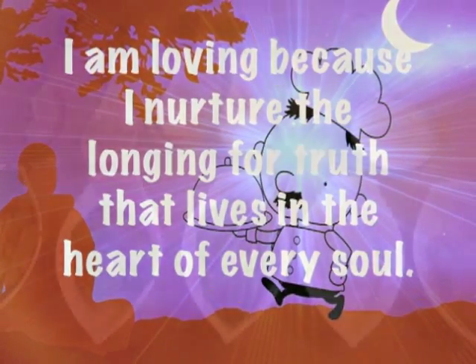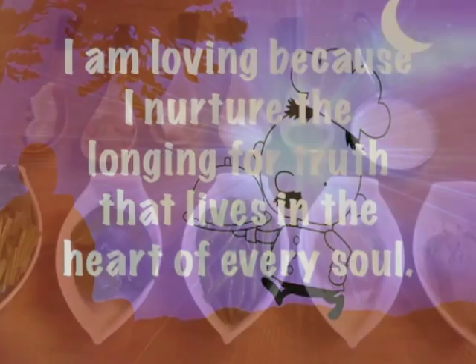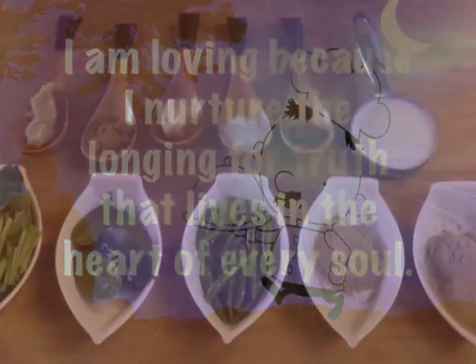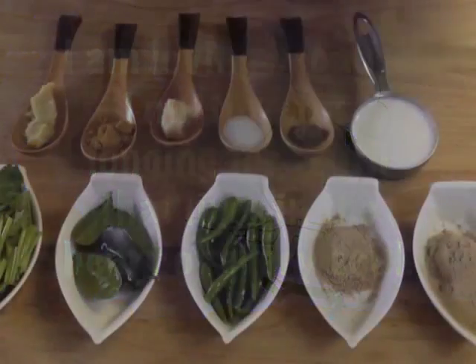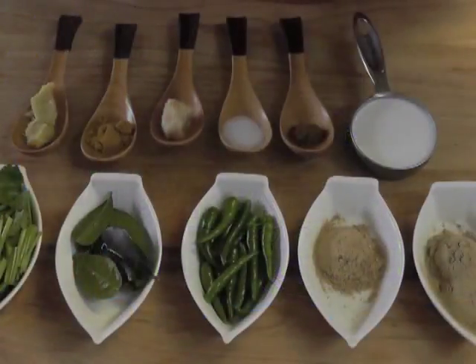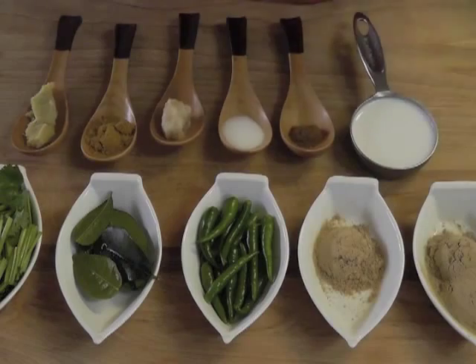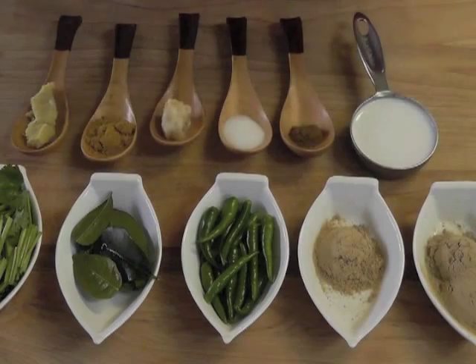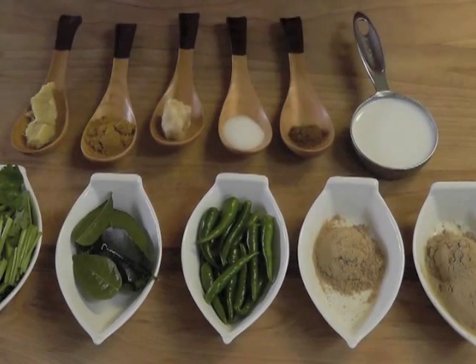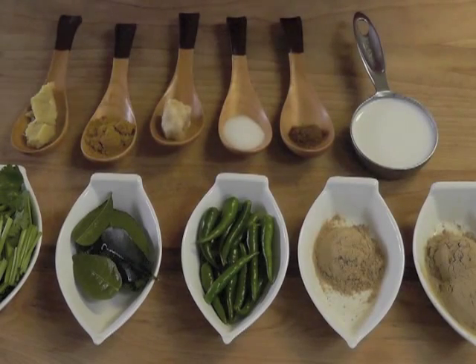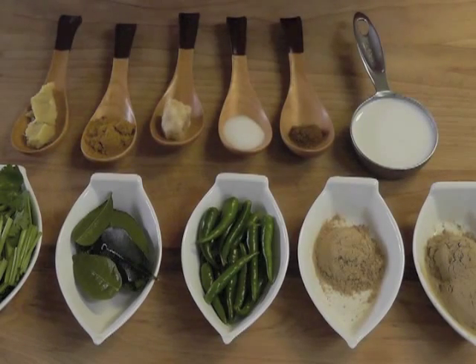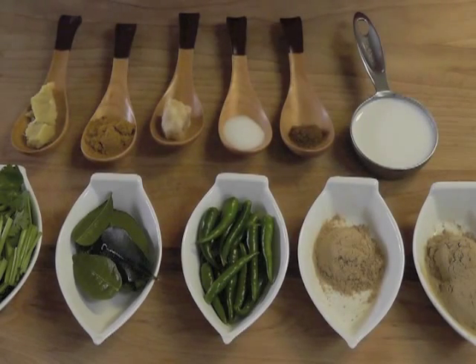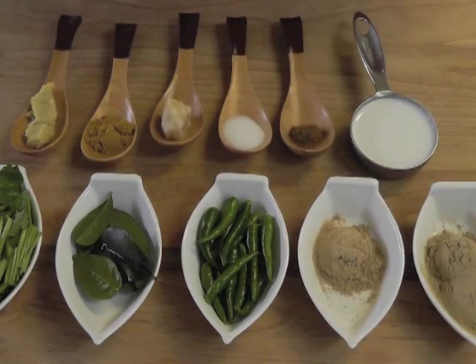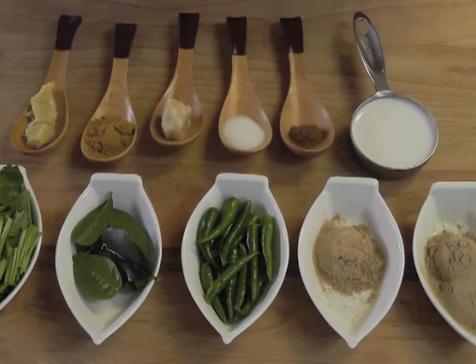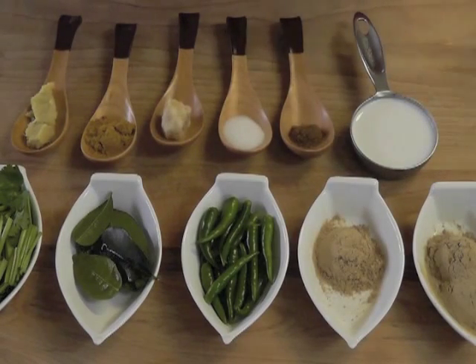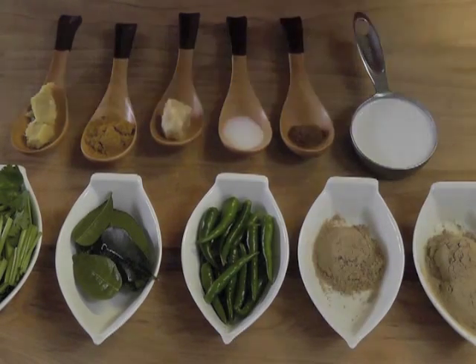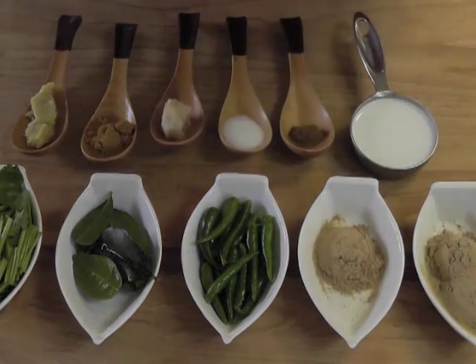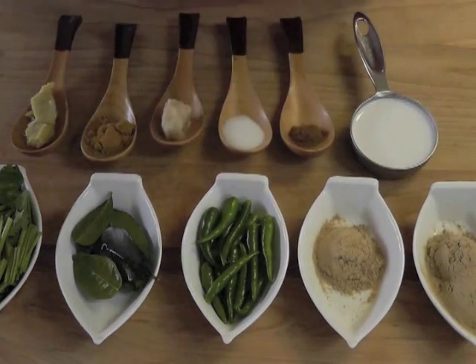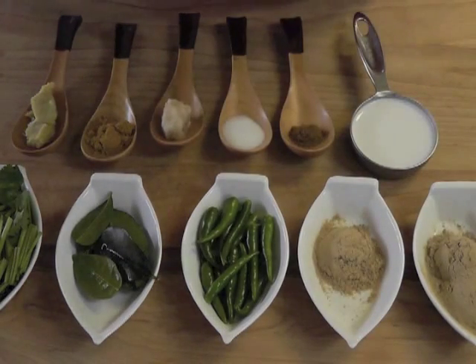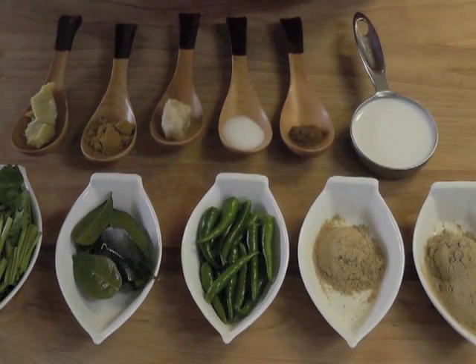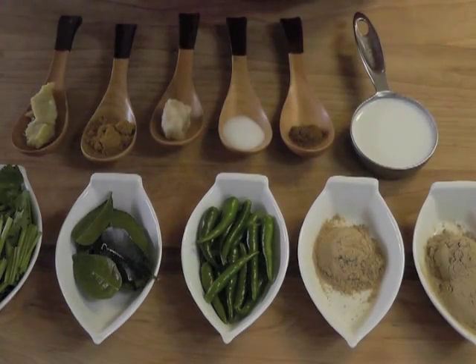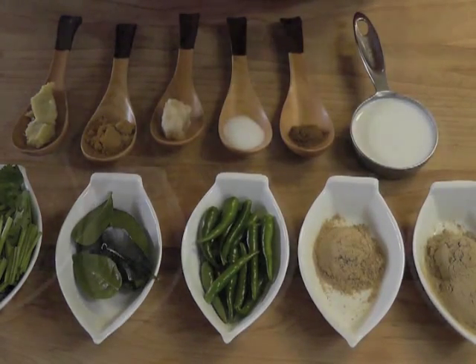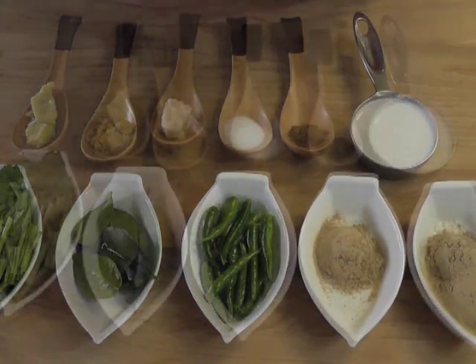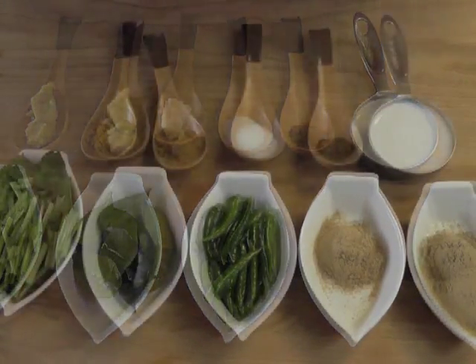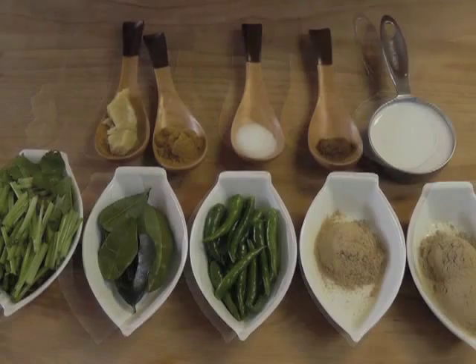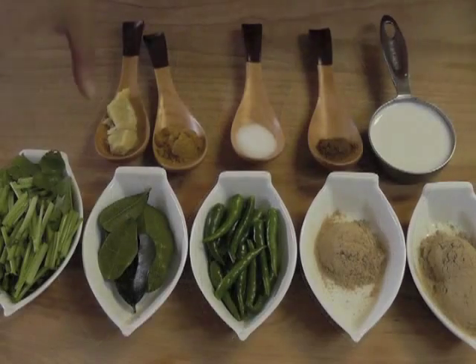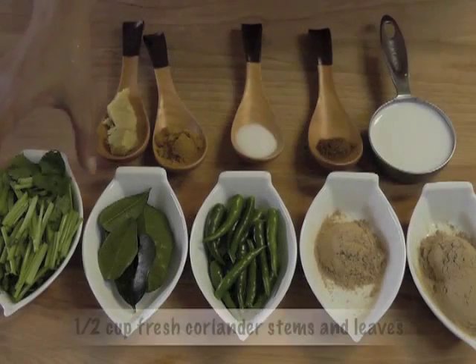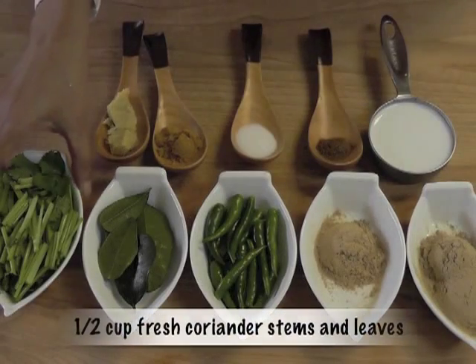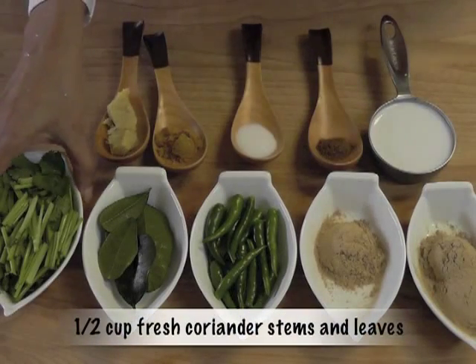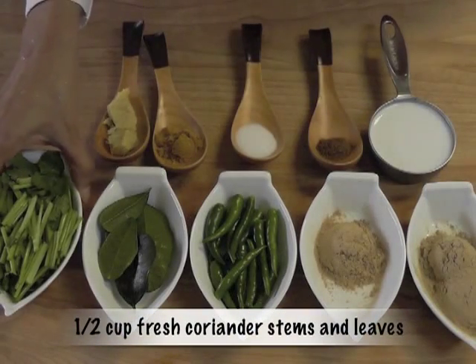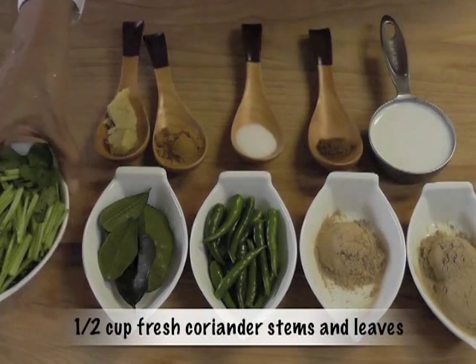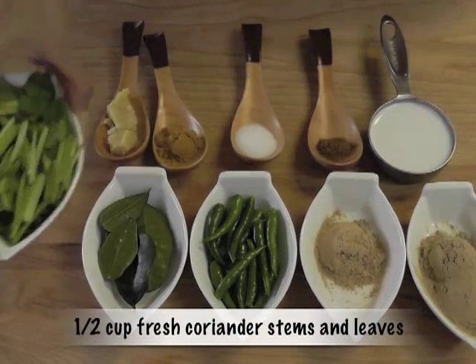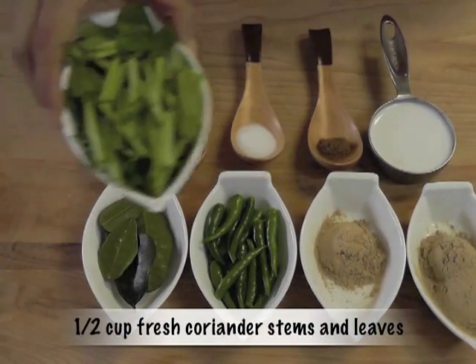For this recipe, we need what seems like a lot of ingredients. But they are not that bad once you gather them all together.